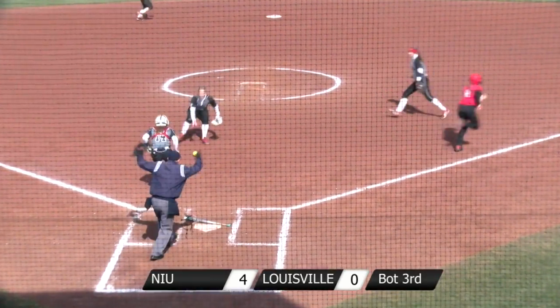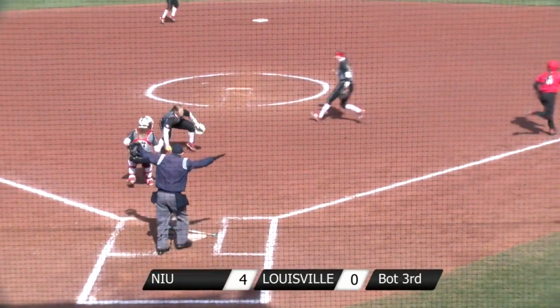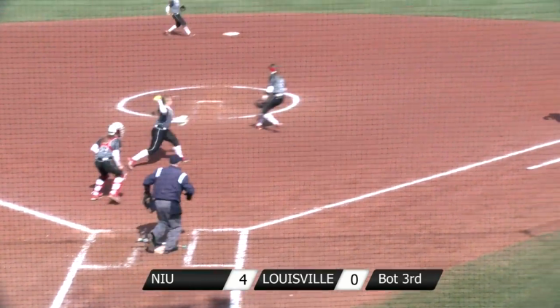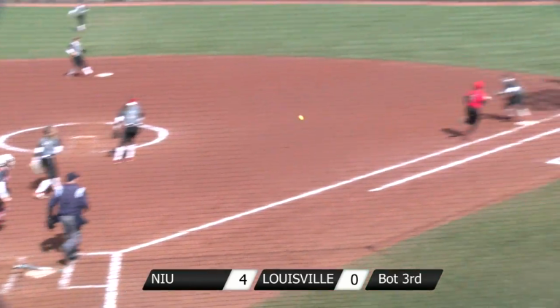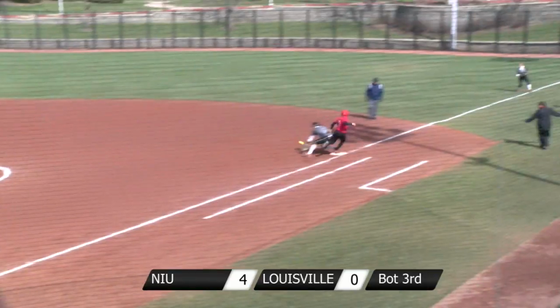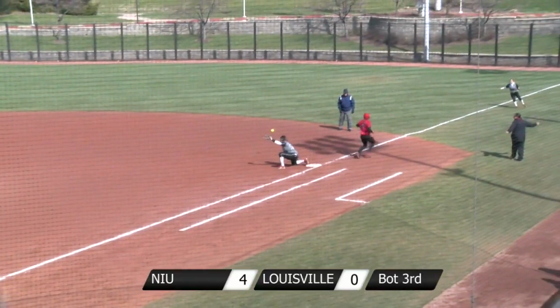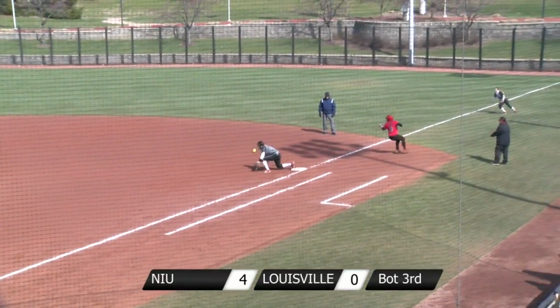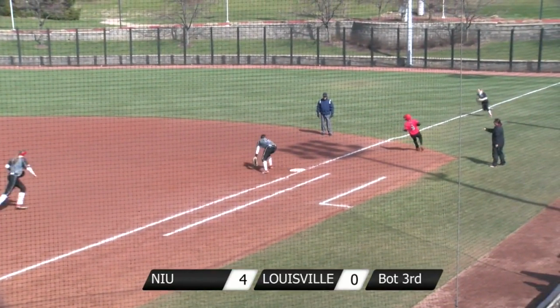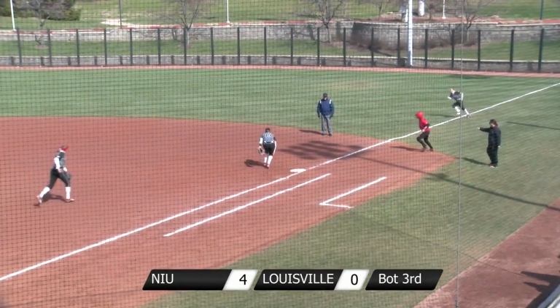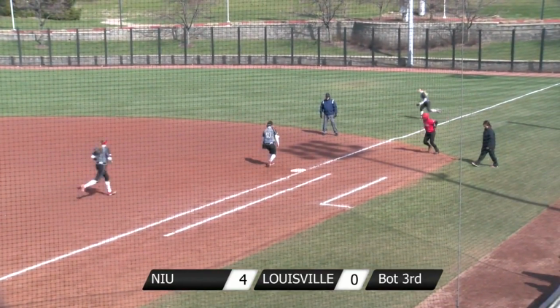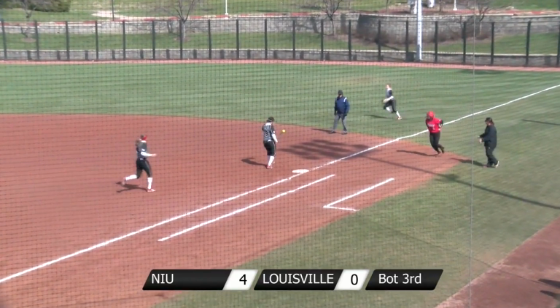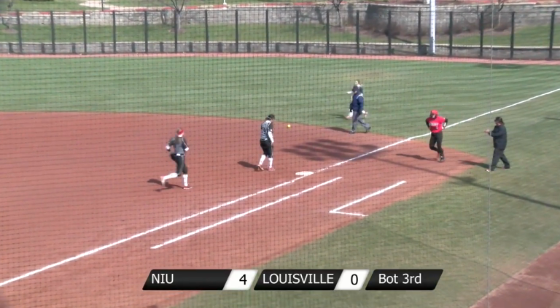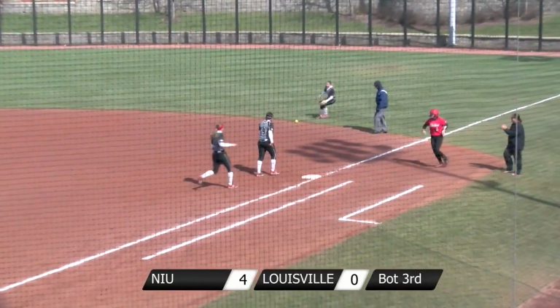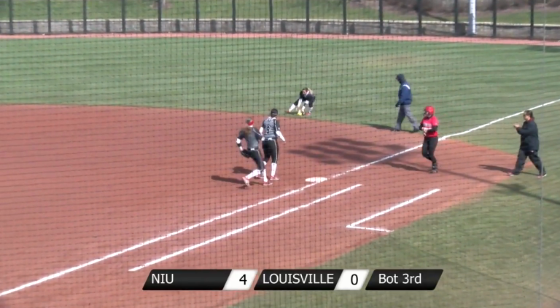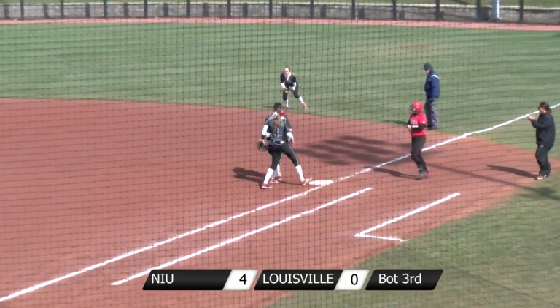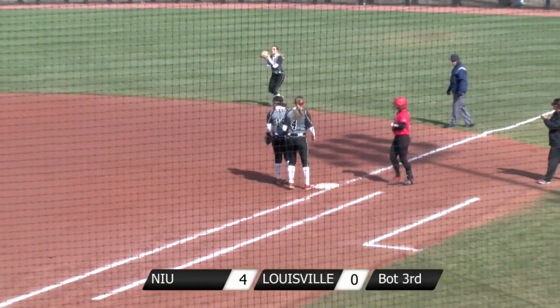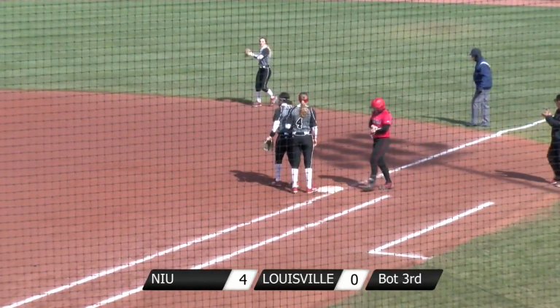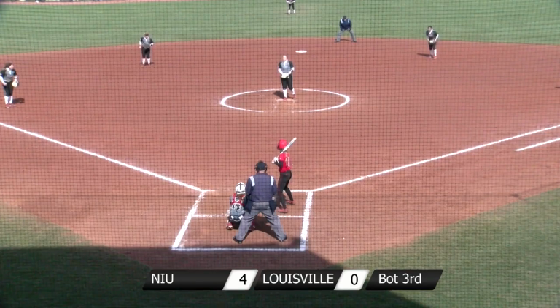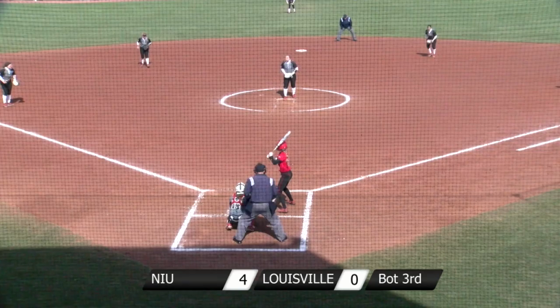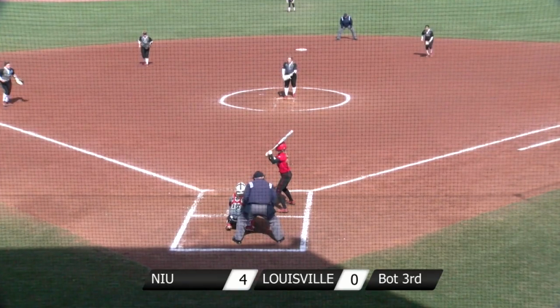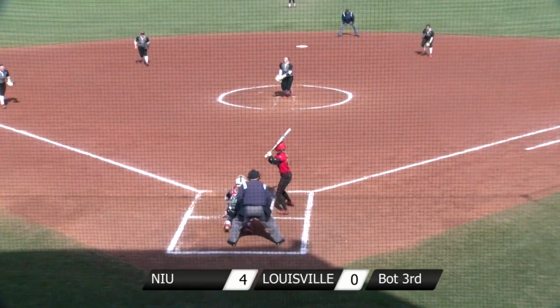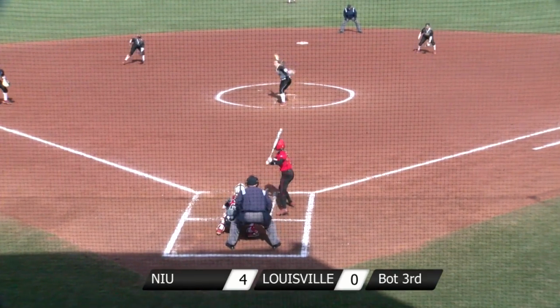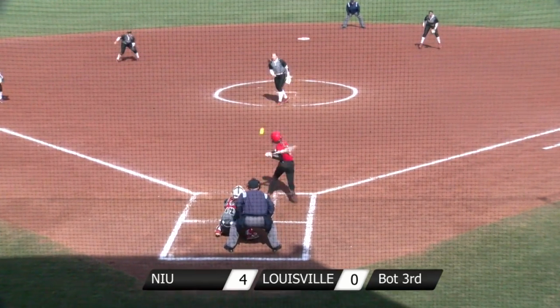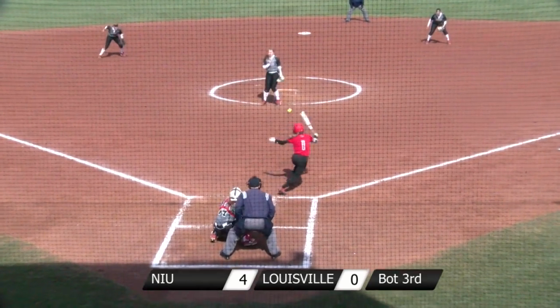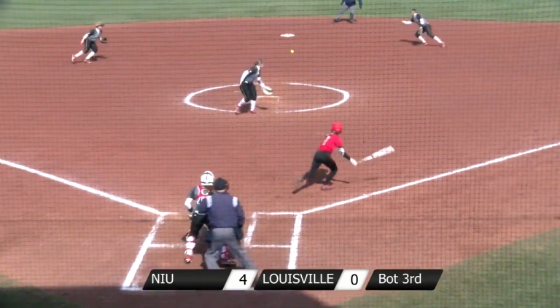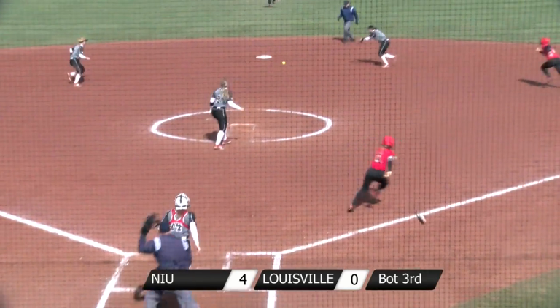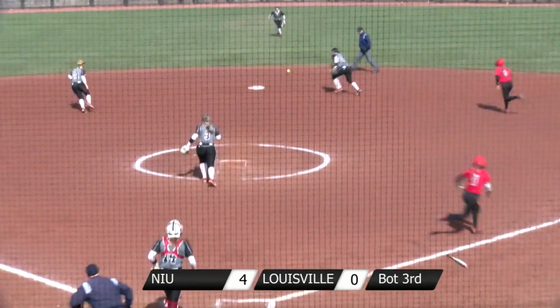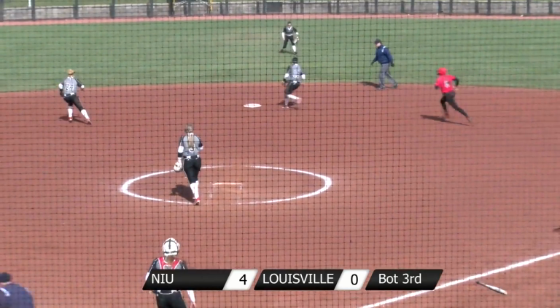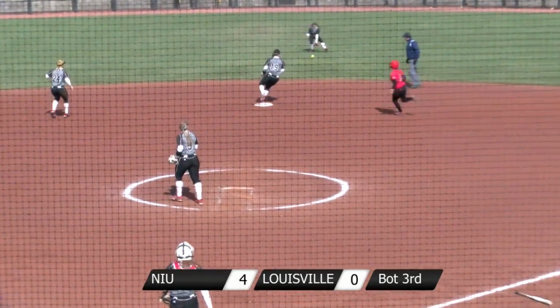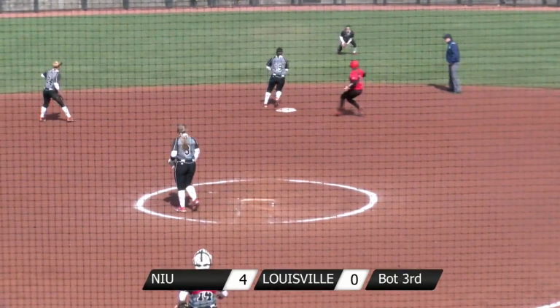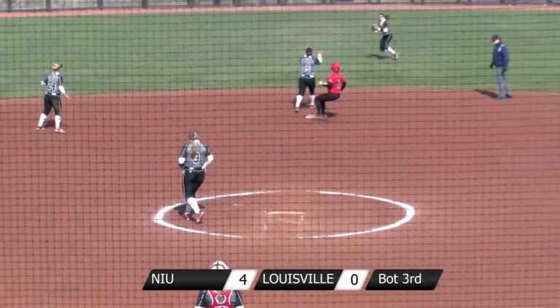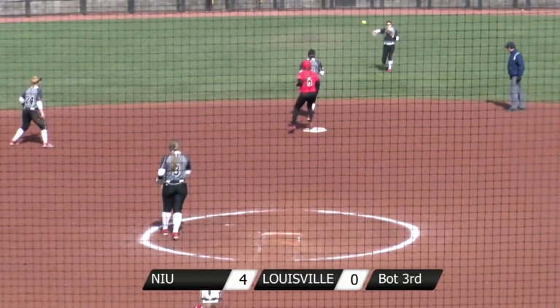Allison Sidlowski lays down a bunt to start off the Louisville third inning. And that's a hard-hit ground ball up the middle for a single.